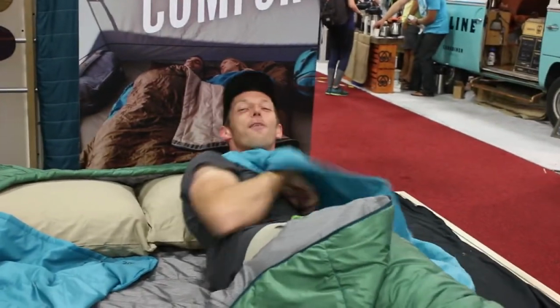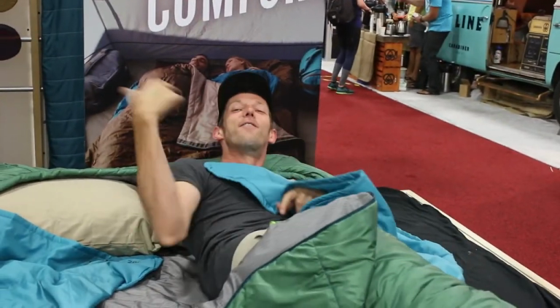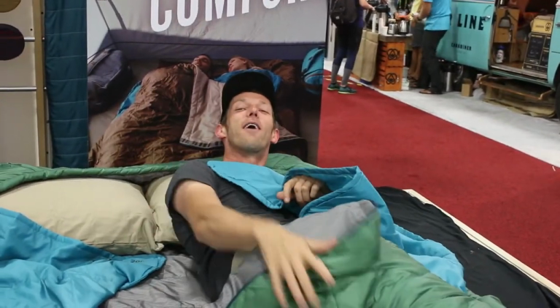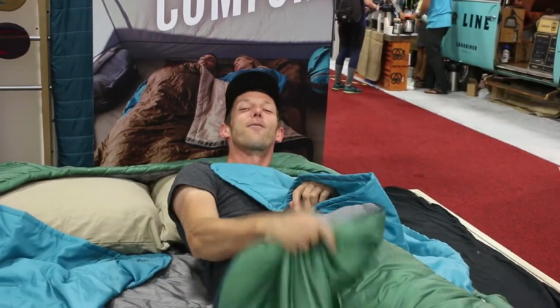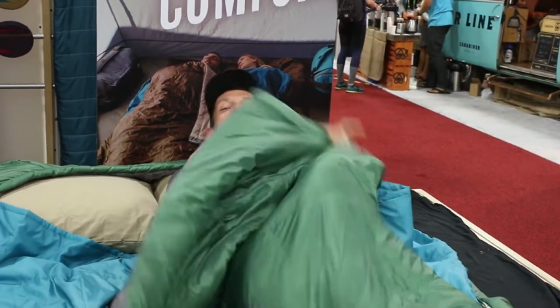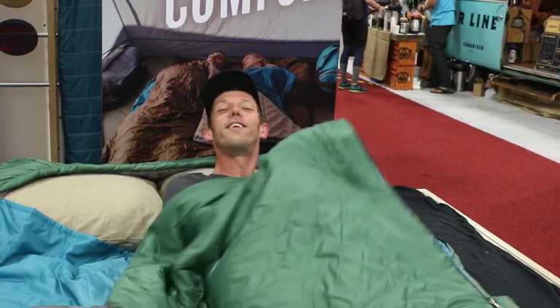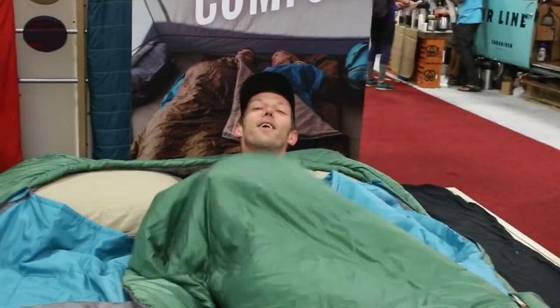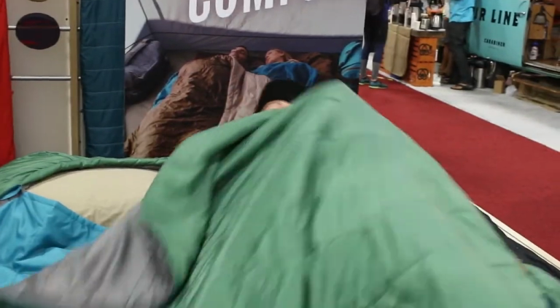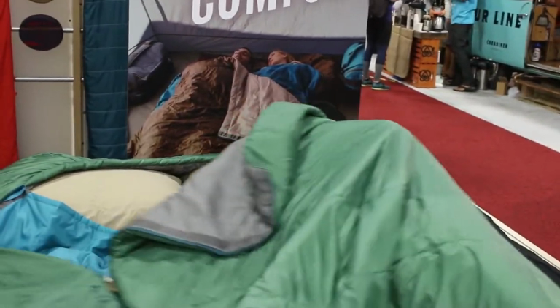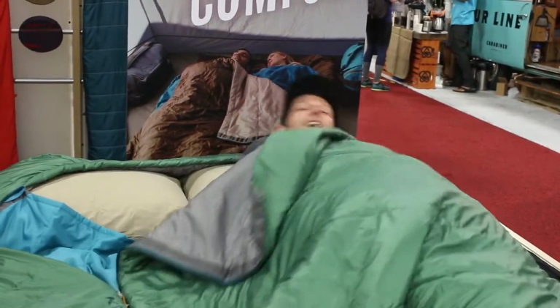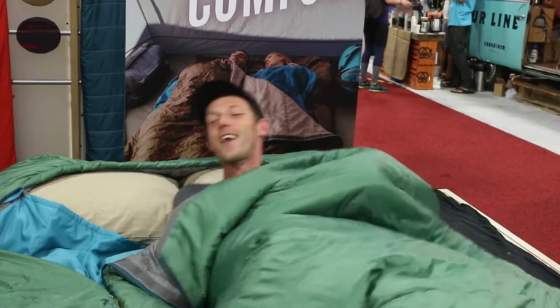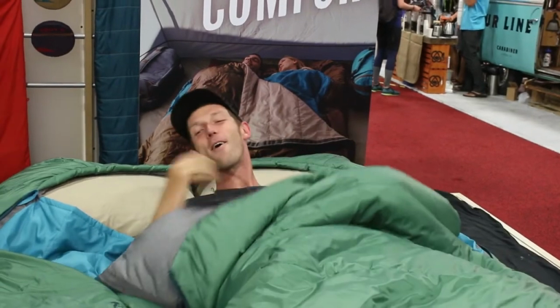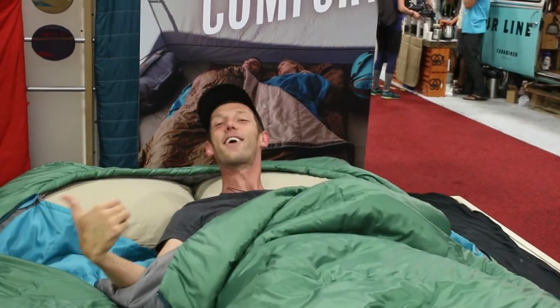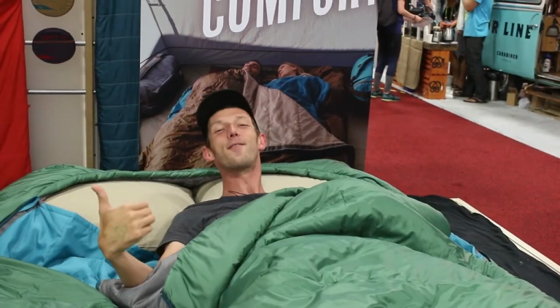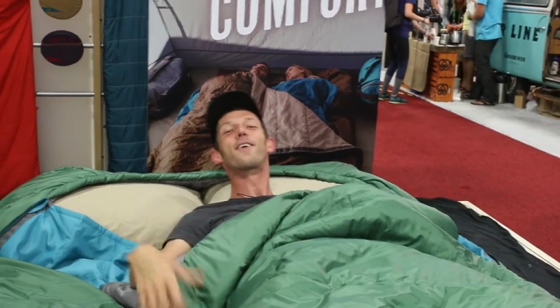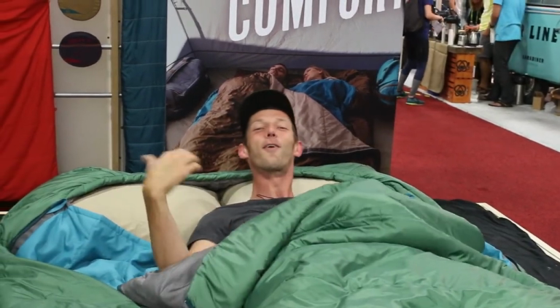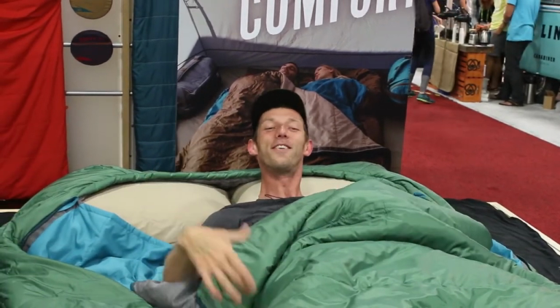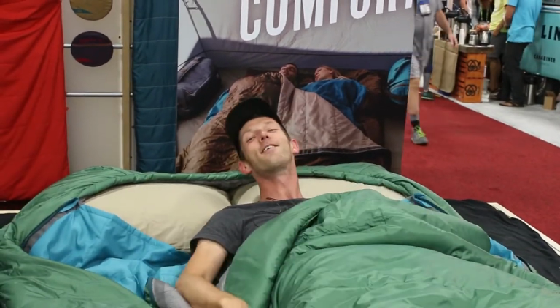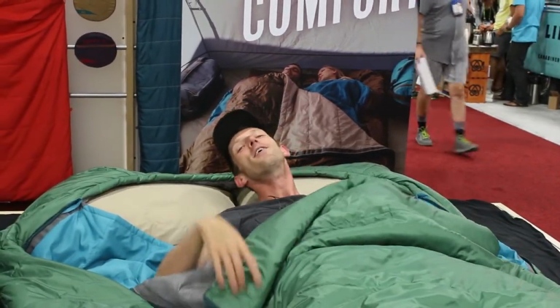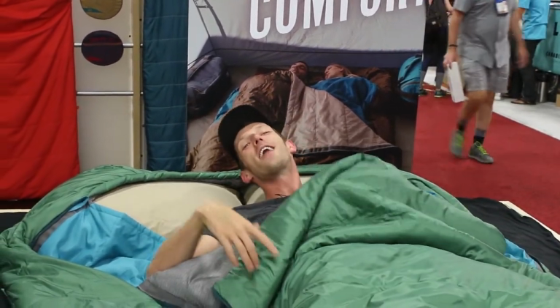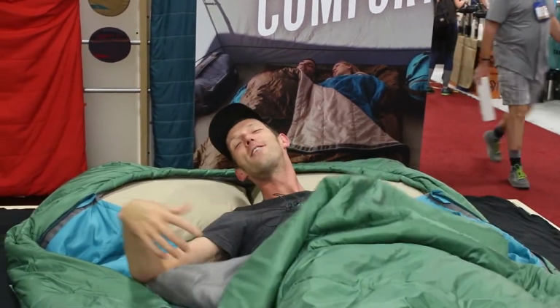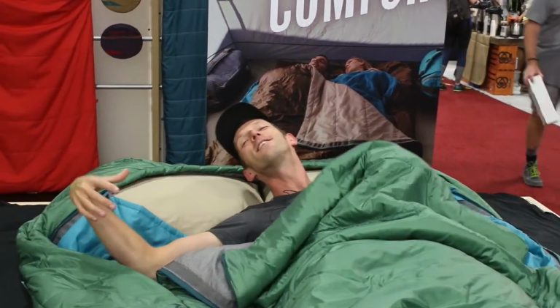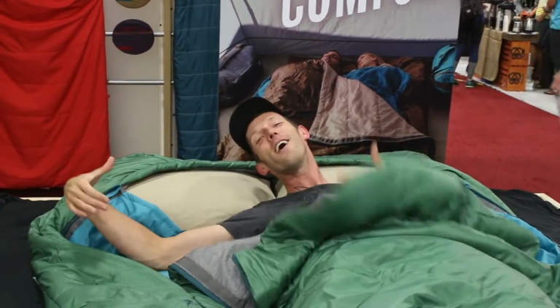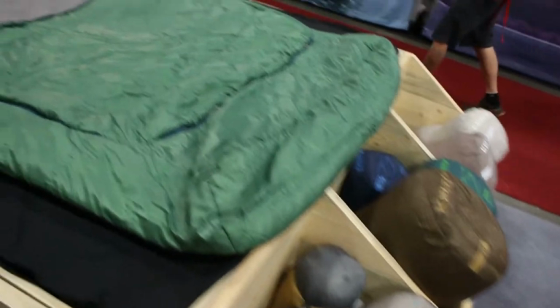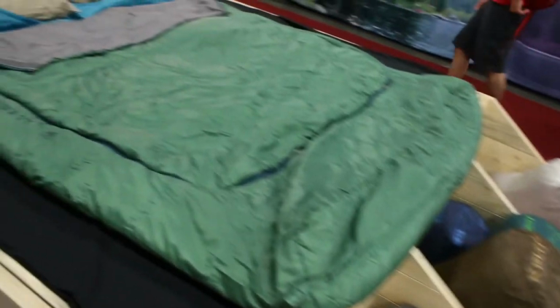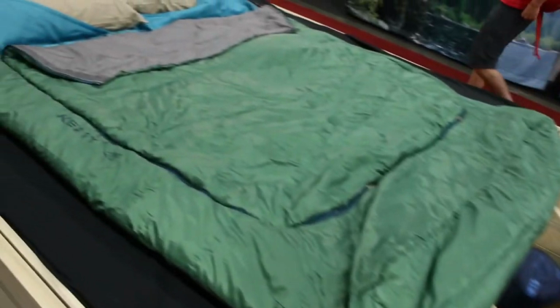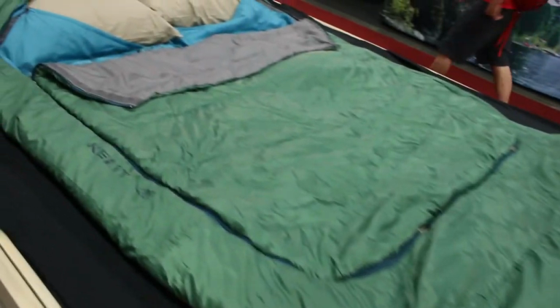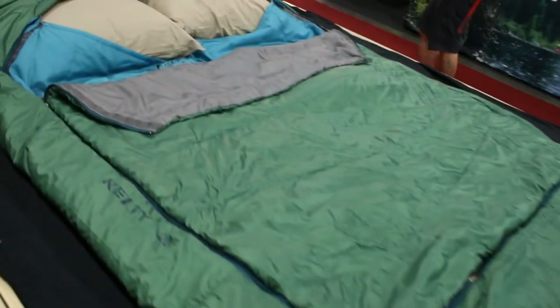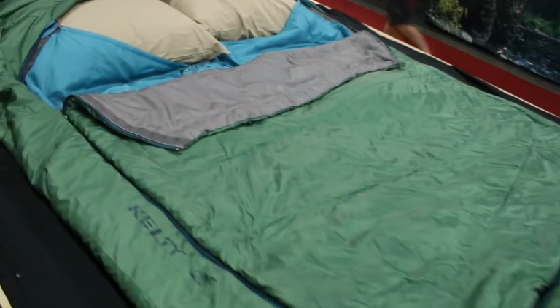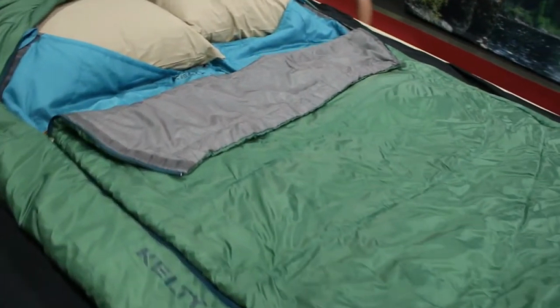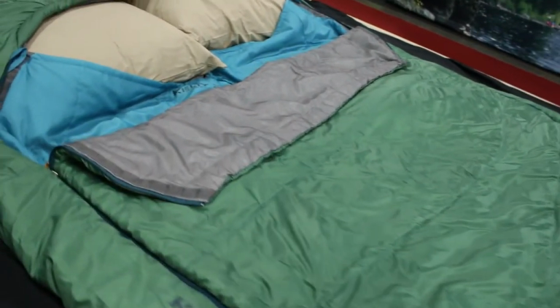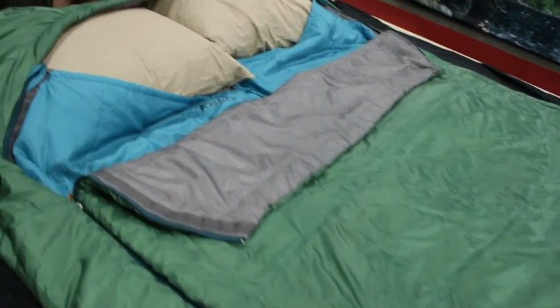If your spouse is like me and always takes the blanket all to one side, you can't do that without taking the sleeping bag with you. So with this system, you can have the joys of cuddling or sleeping apart however you are throughout the night.